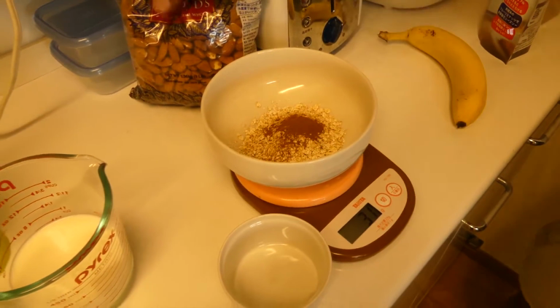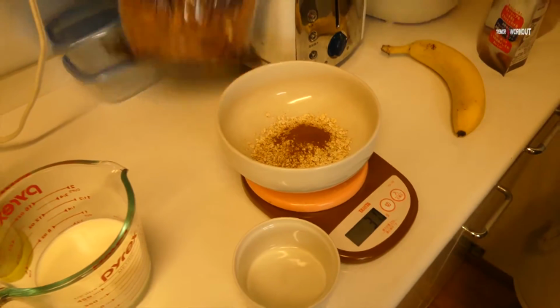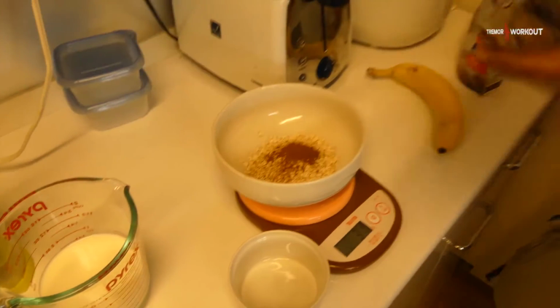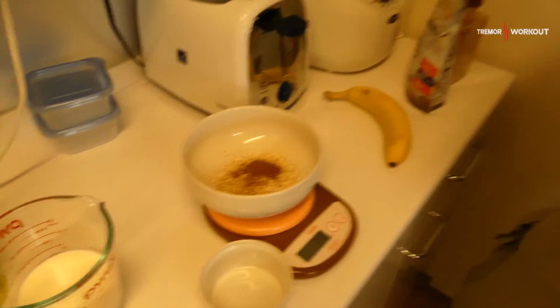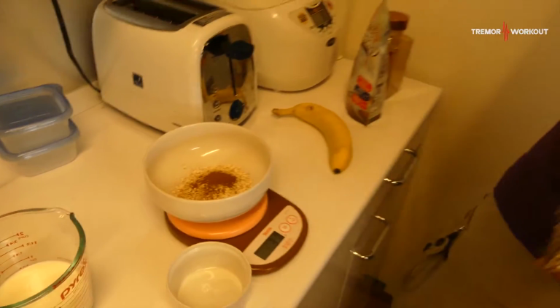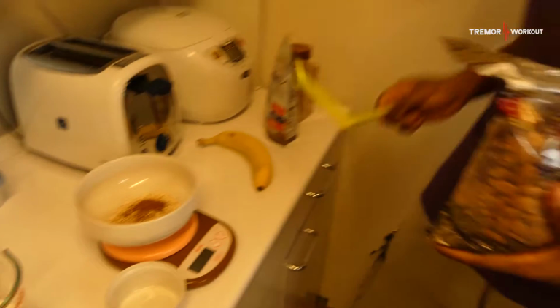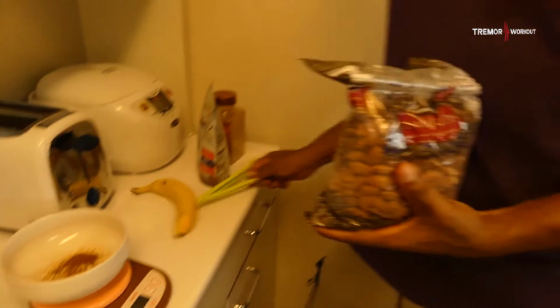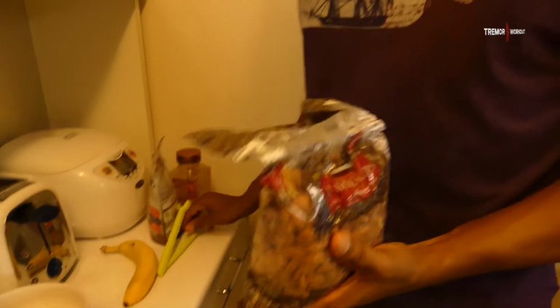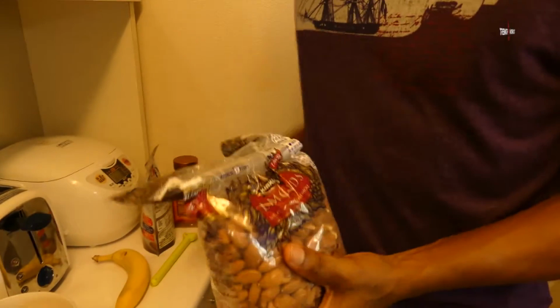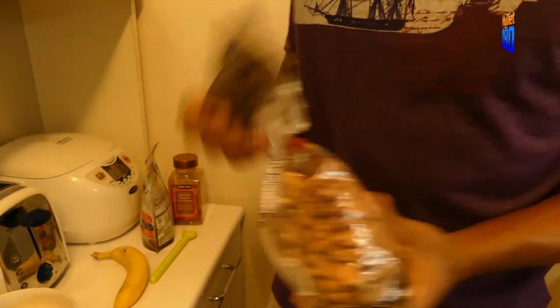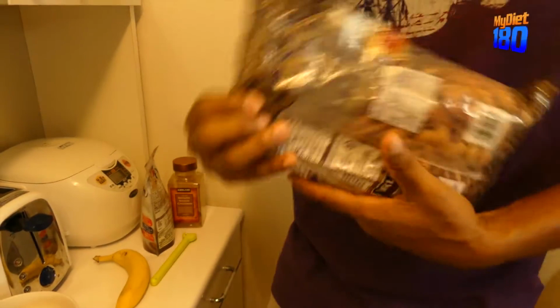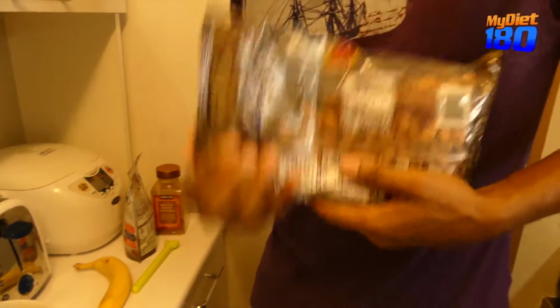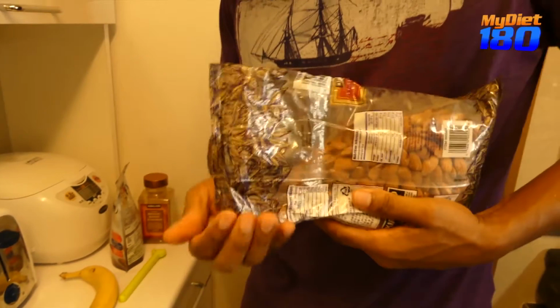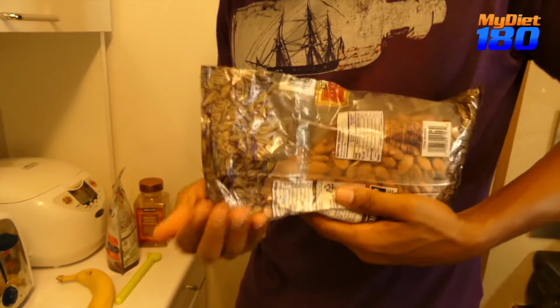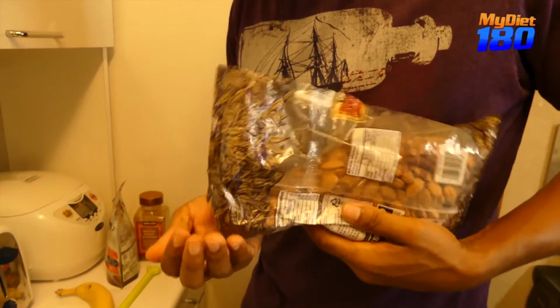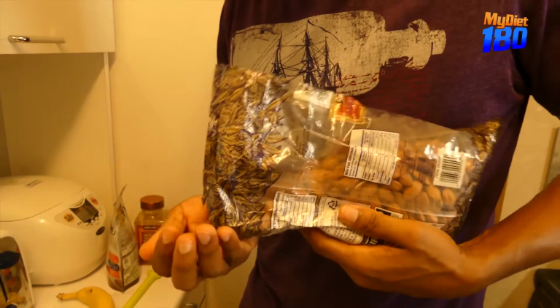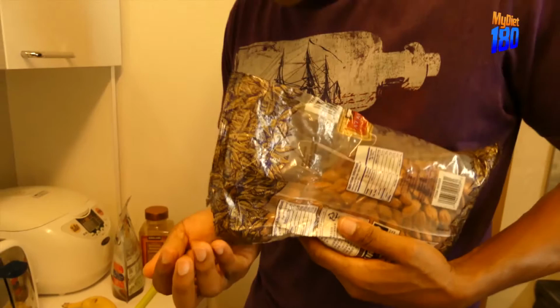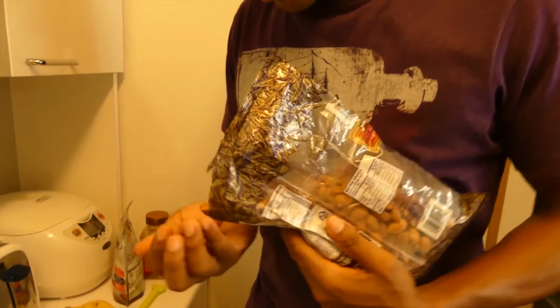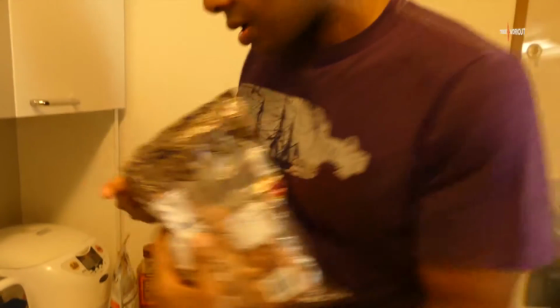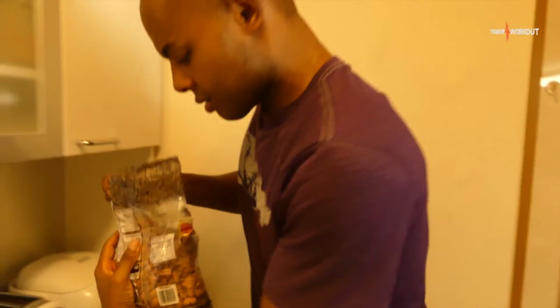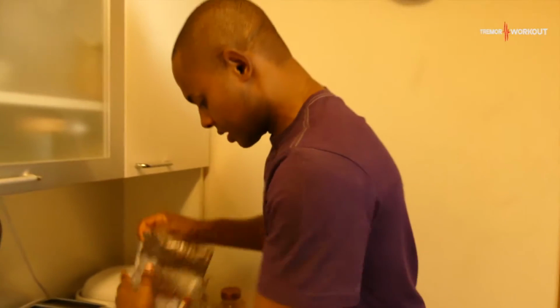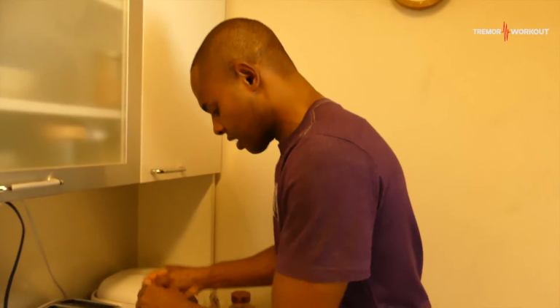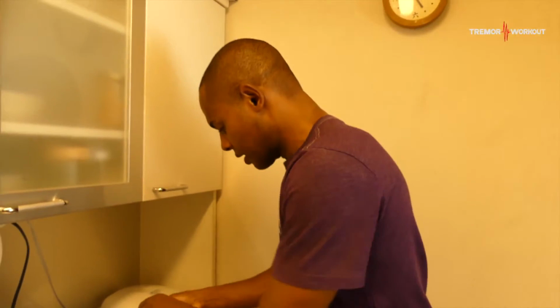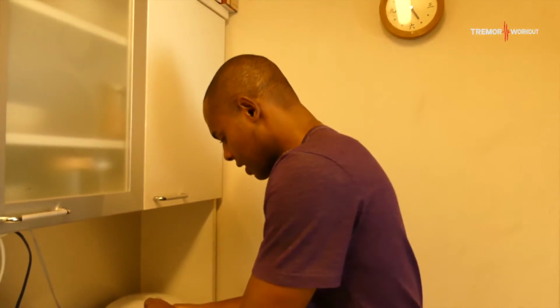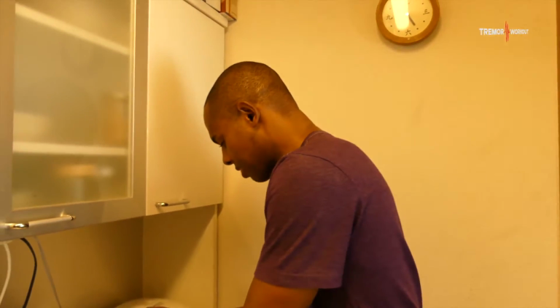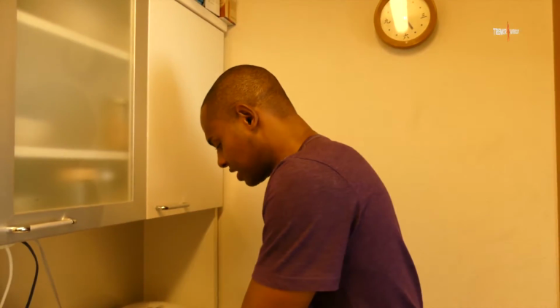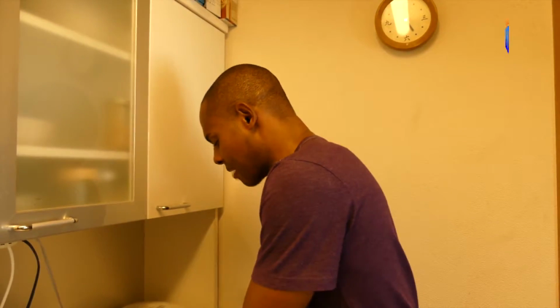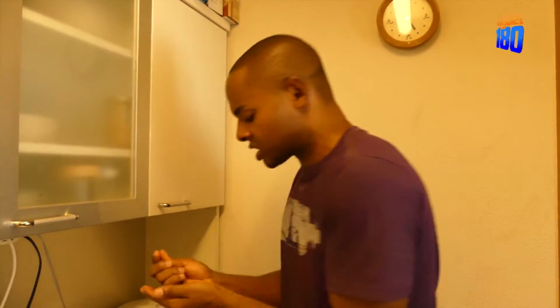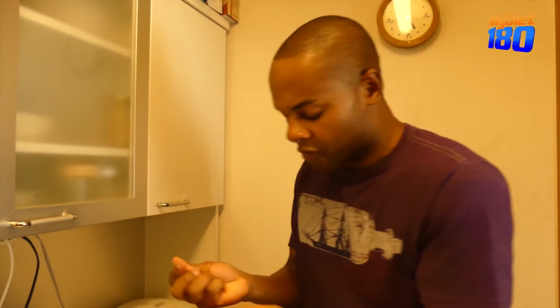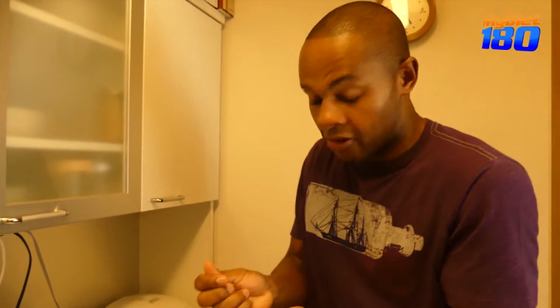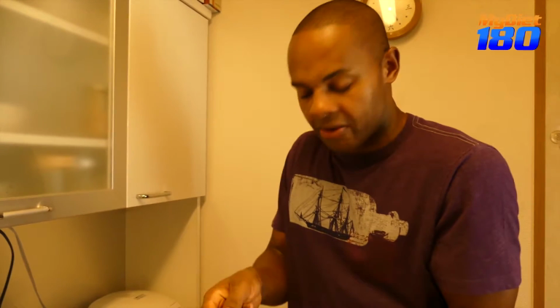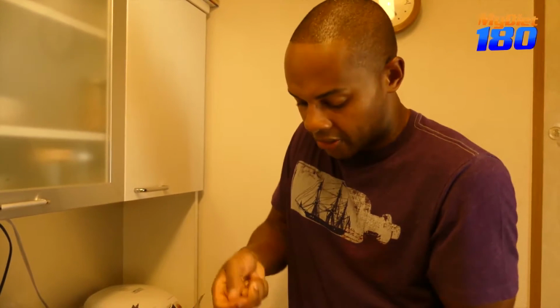Next up we're gonna go with some almonds. Oops, I just dropped one. I need about 13 almonds, which is about 15 grams give or take.